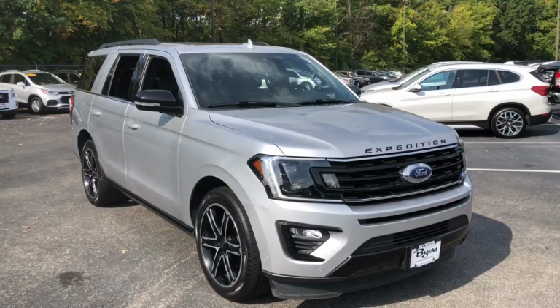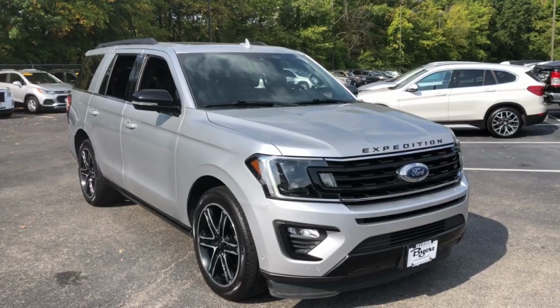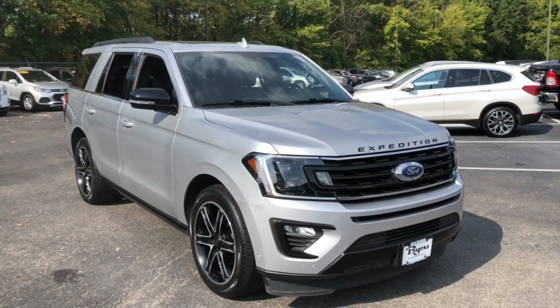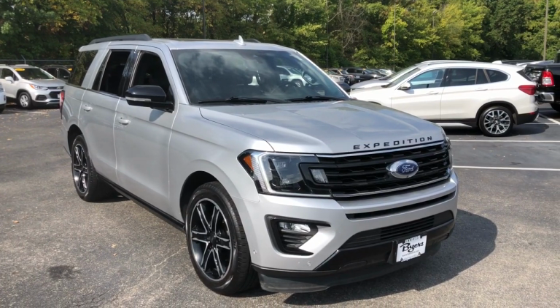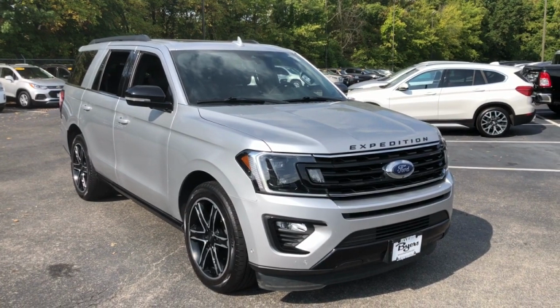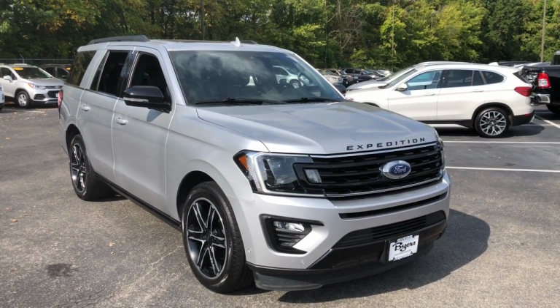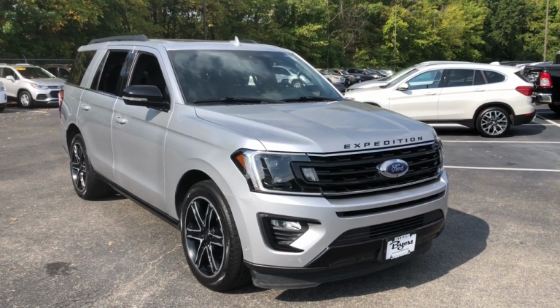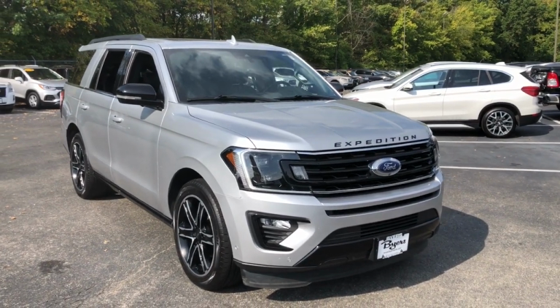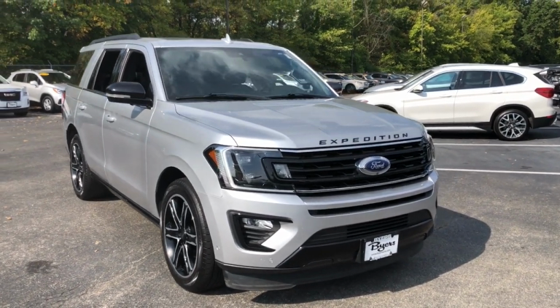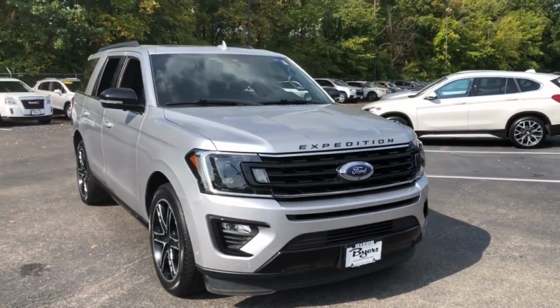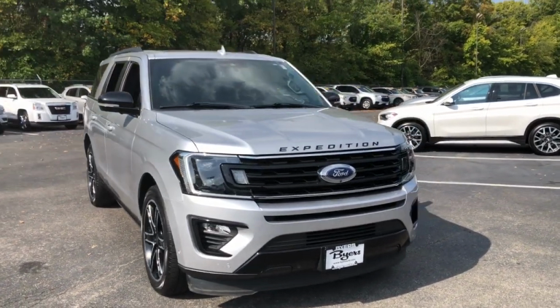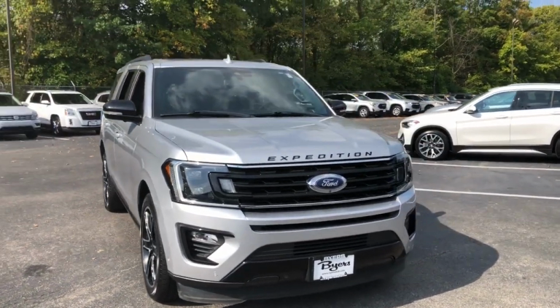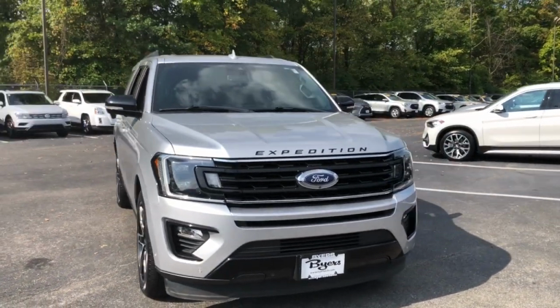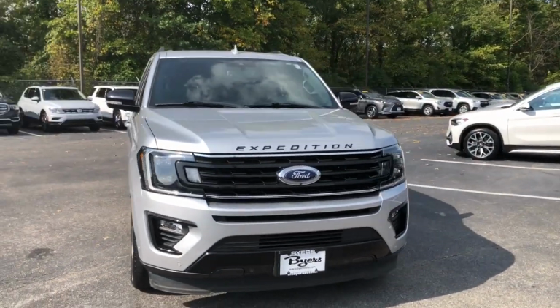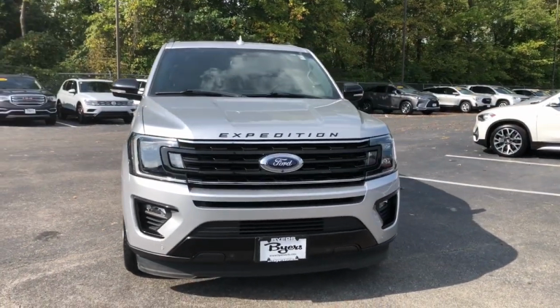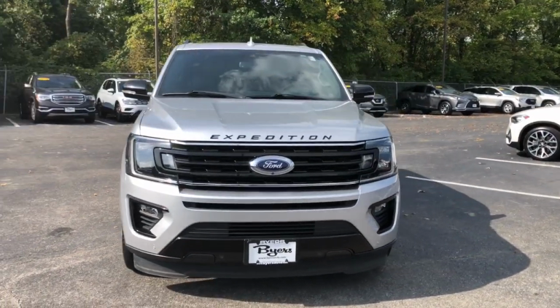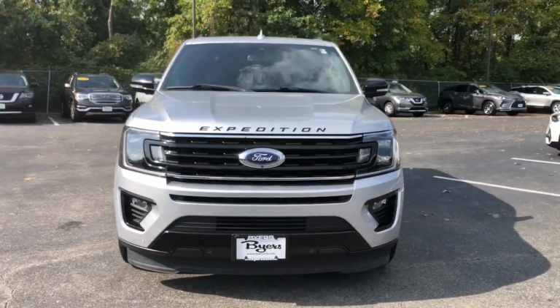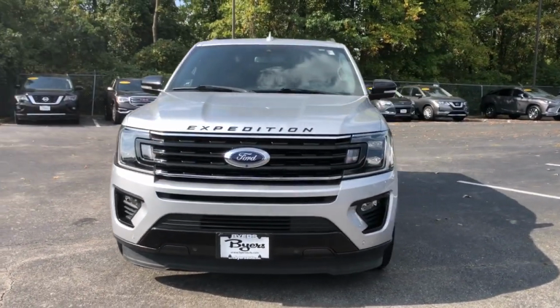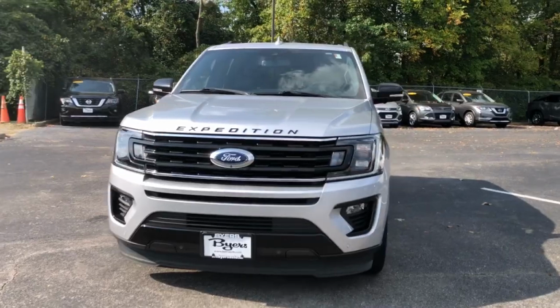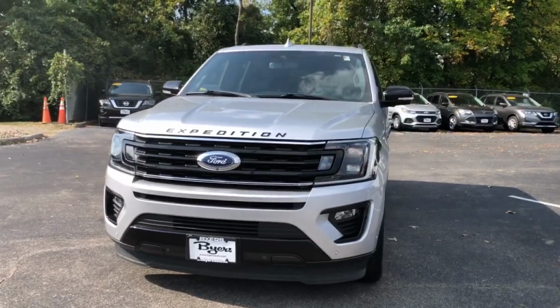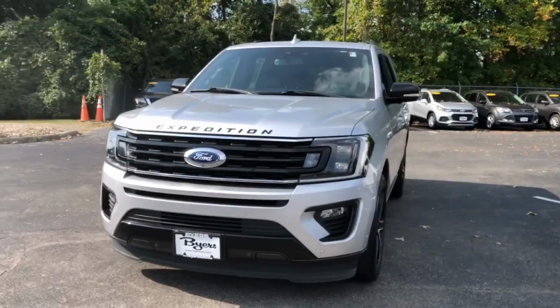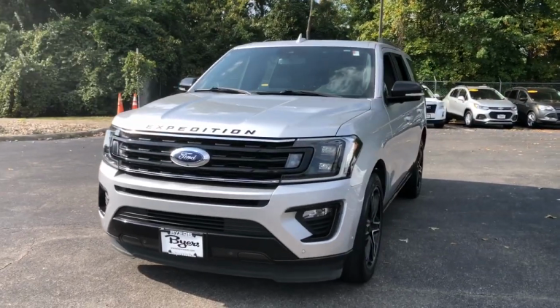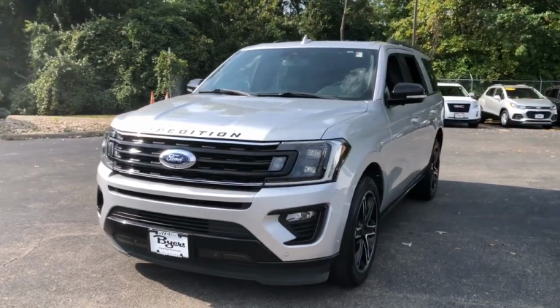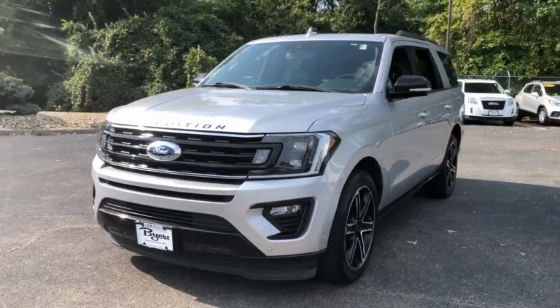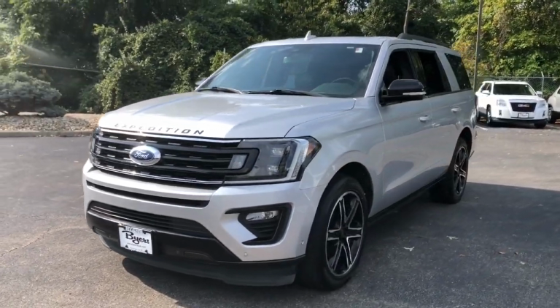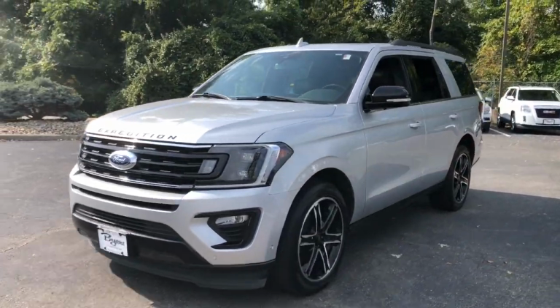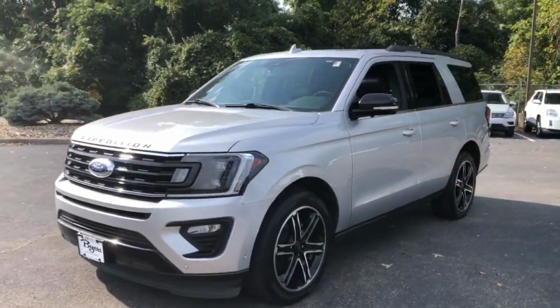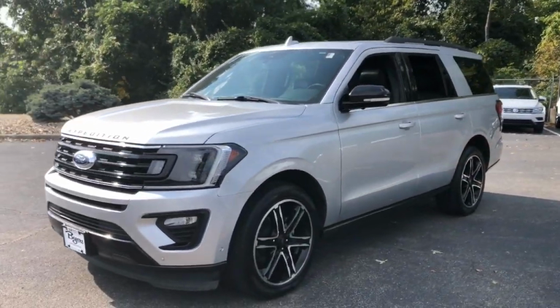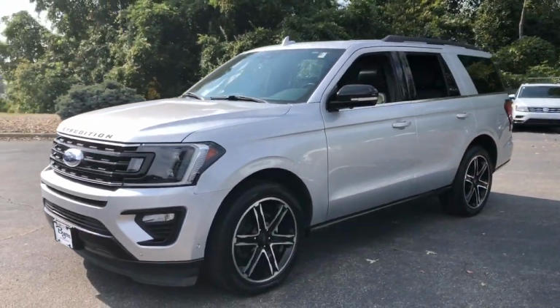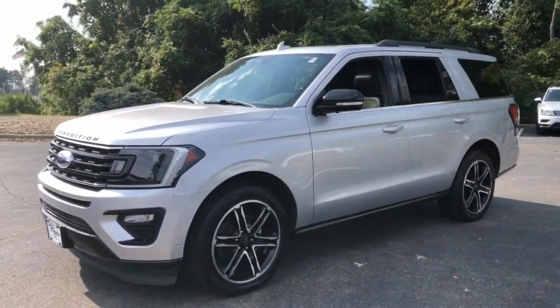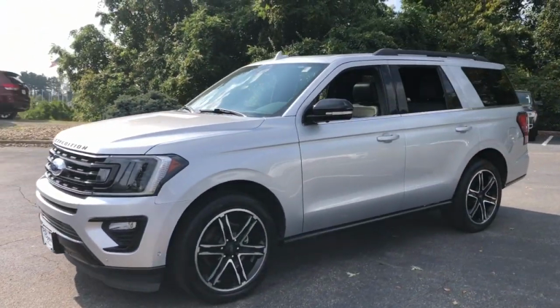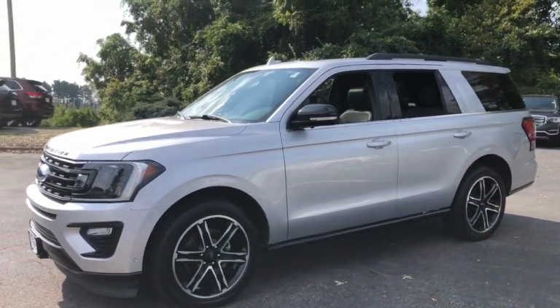Hop into the 2019 Ford Expedition. With less than 30,000 miles on the odometer, this vehicle provides excellent value.